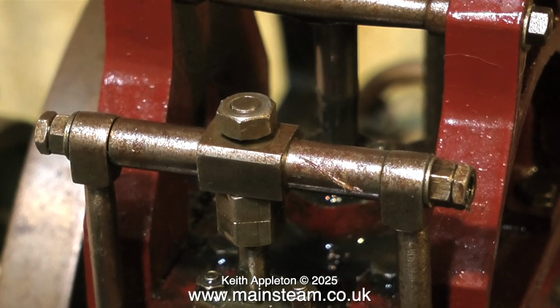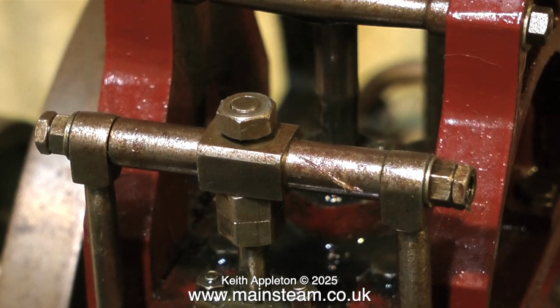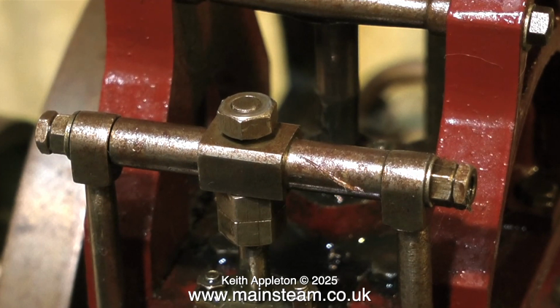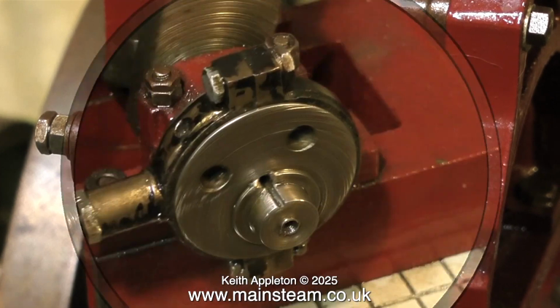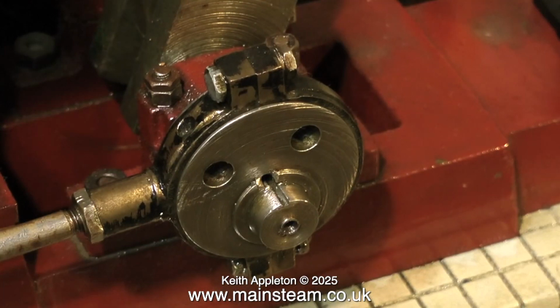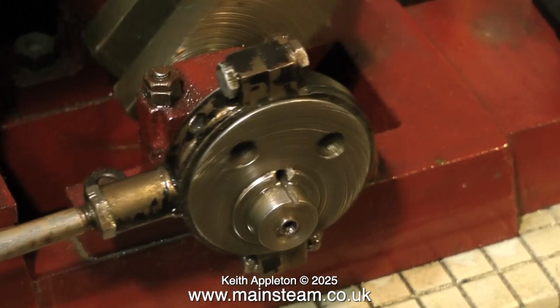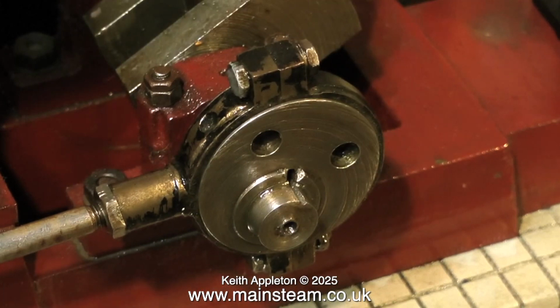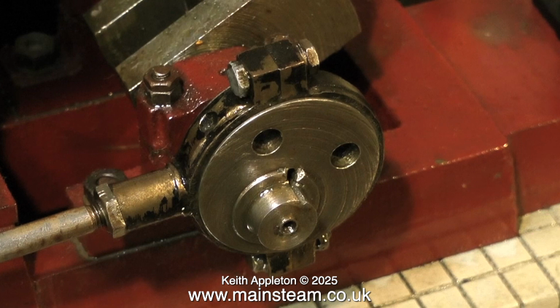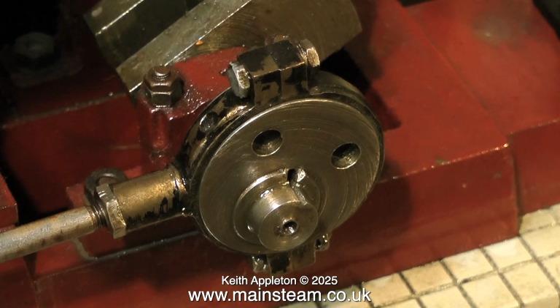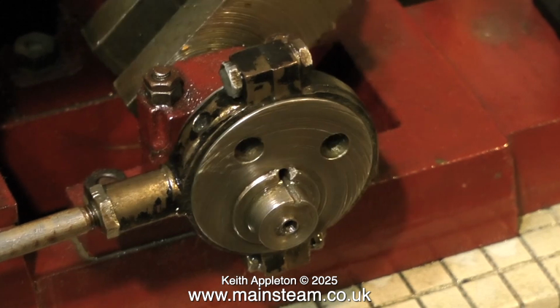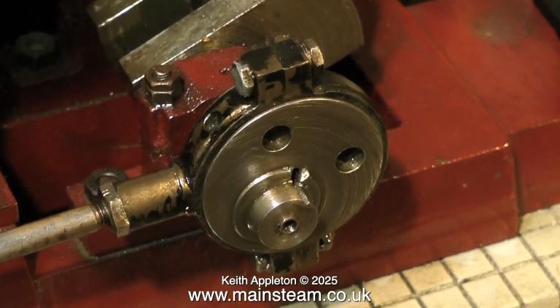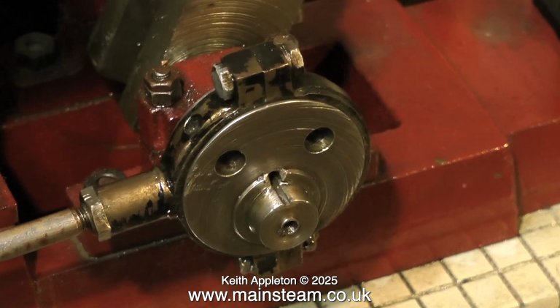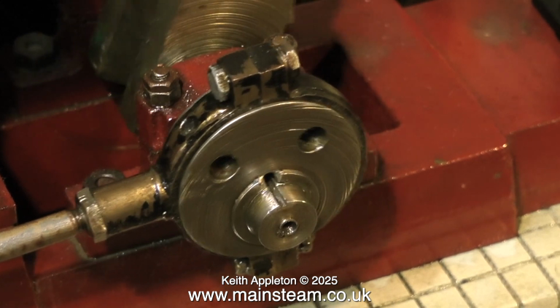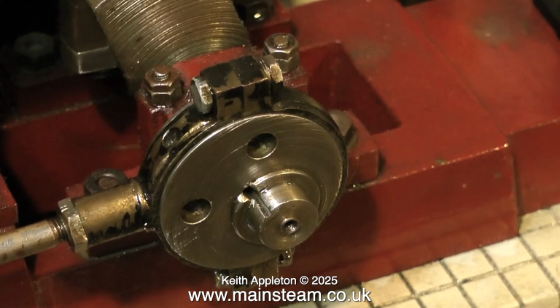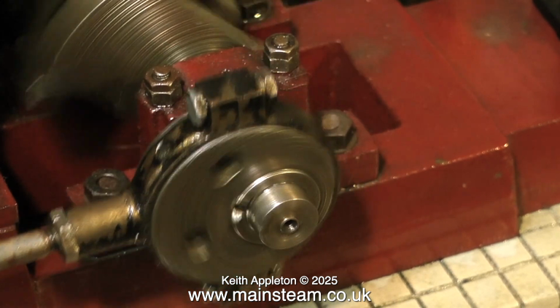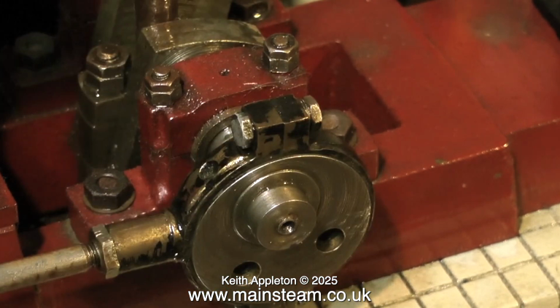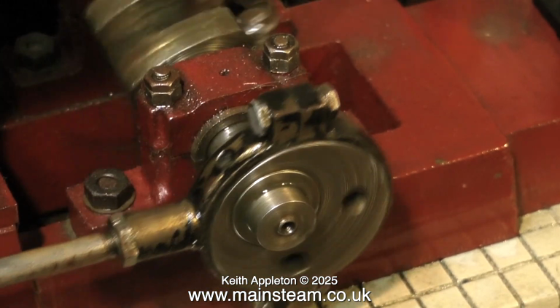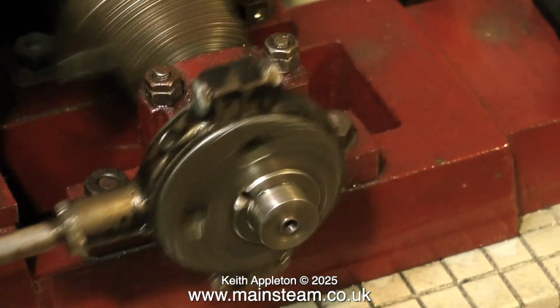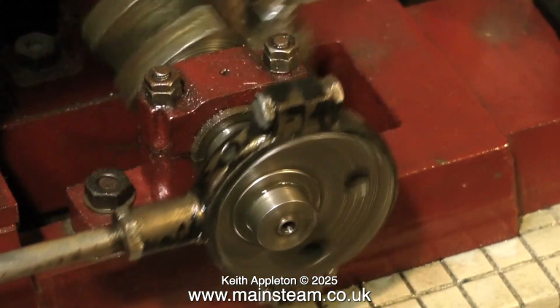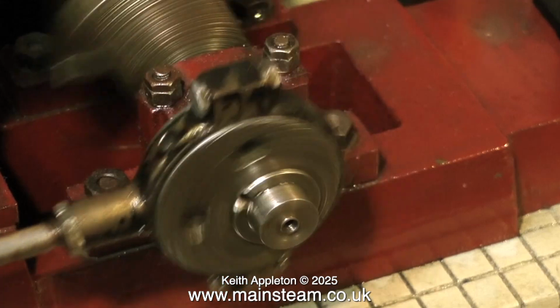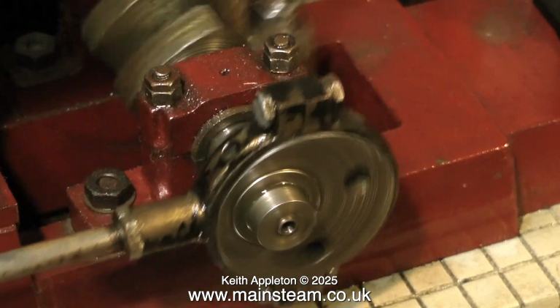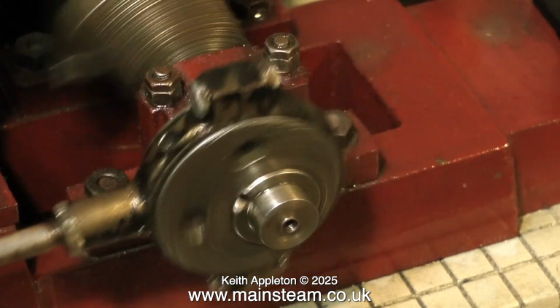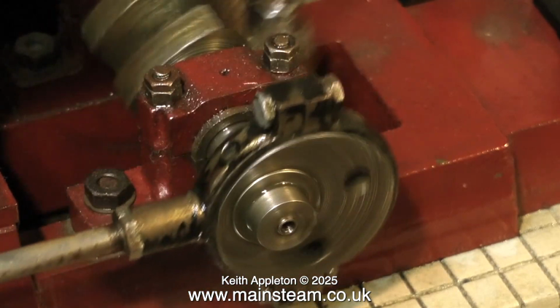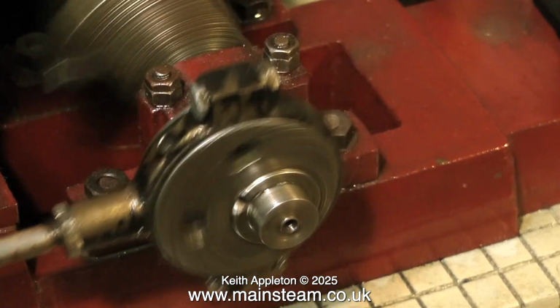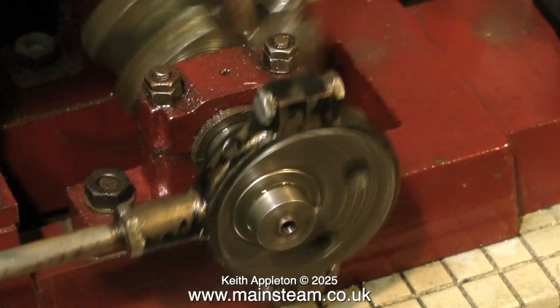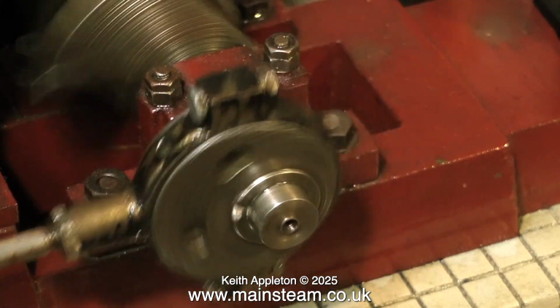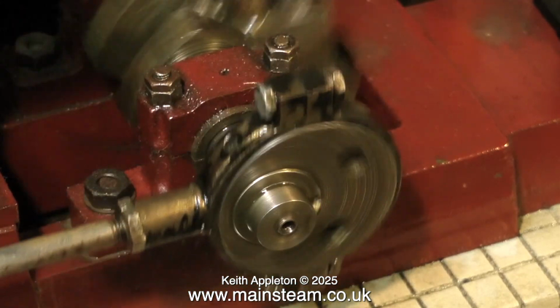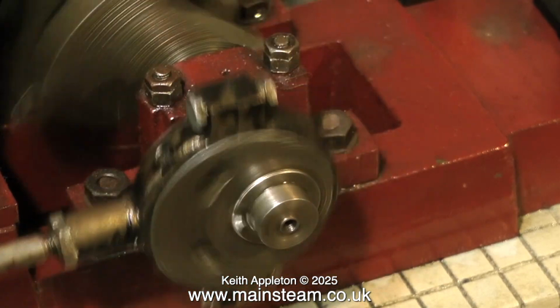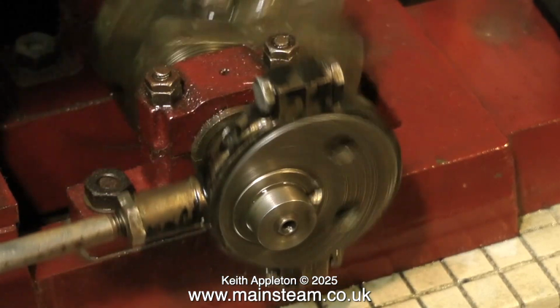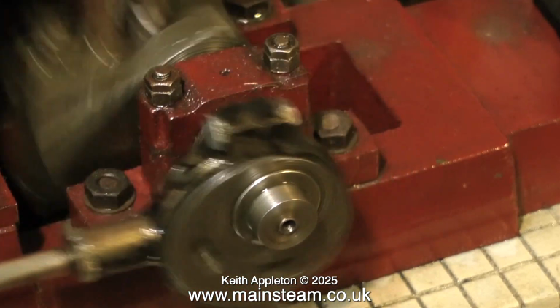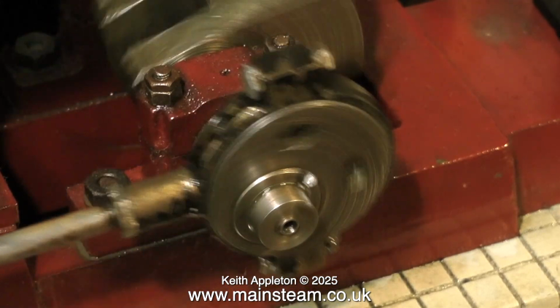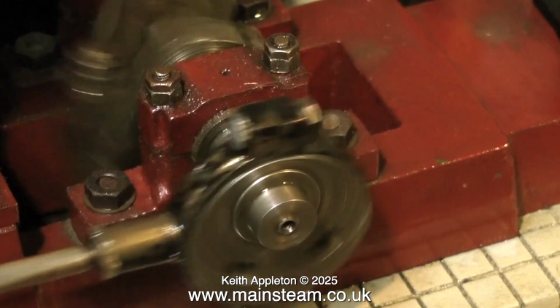Here is the offending eccentric, and as you can see there's been some violence on it. Someone's tried to realign the eccentric by tapping it round with a screwdriver. It's an easy enough job to make a new eccentric sheave, and I think I'll make one that locks to the shaft with a grub screw.